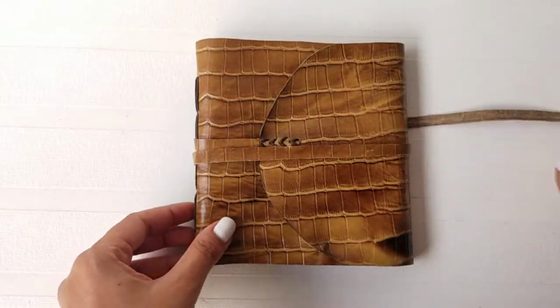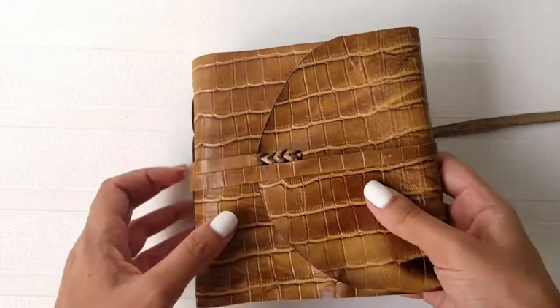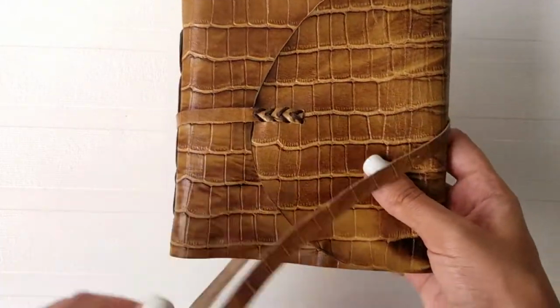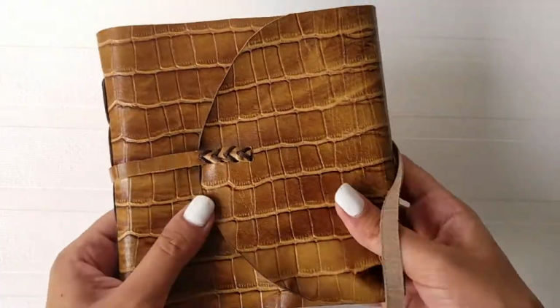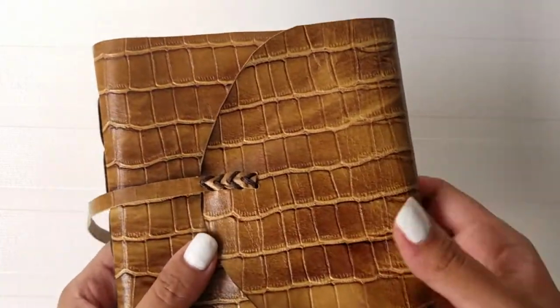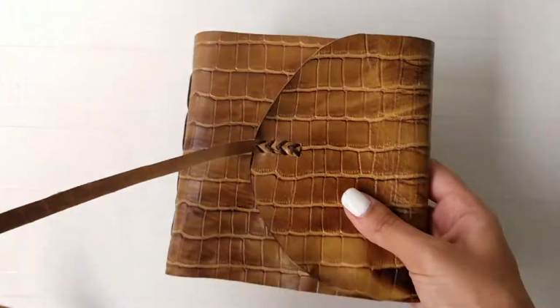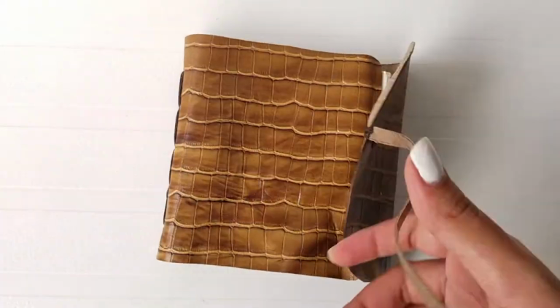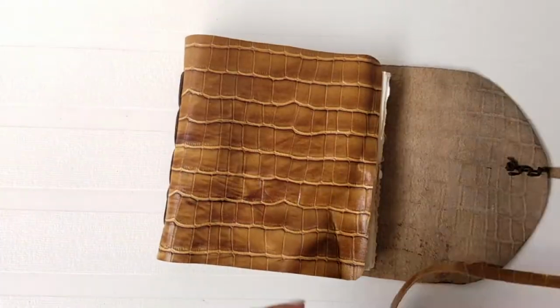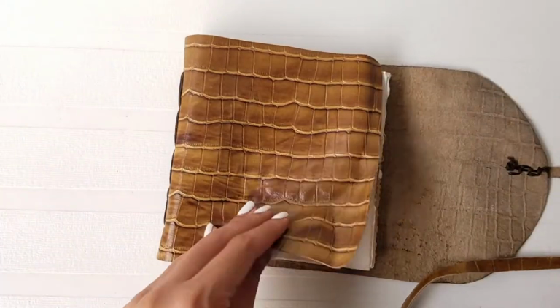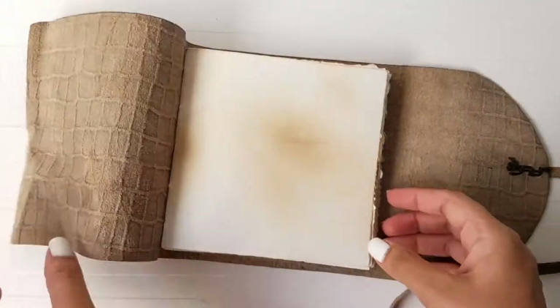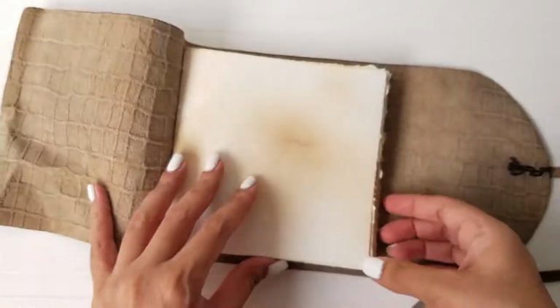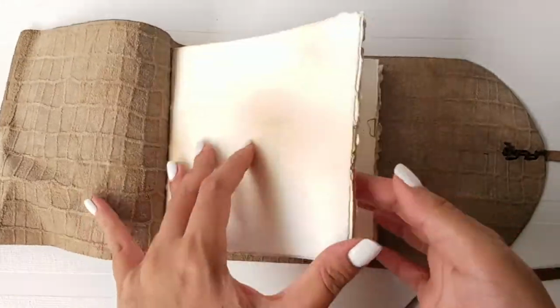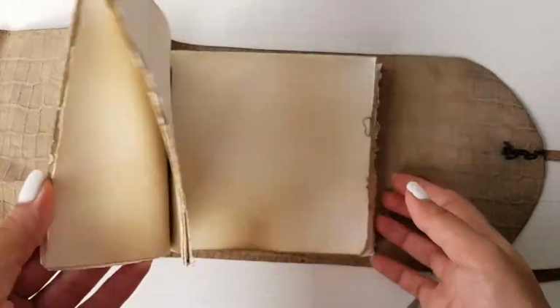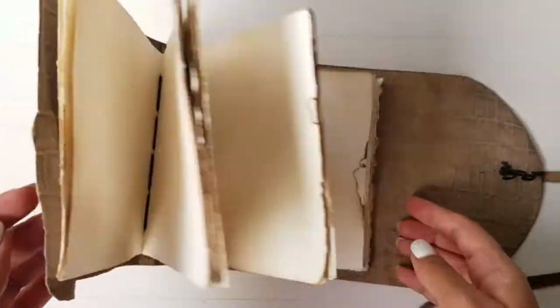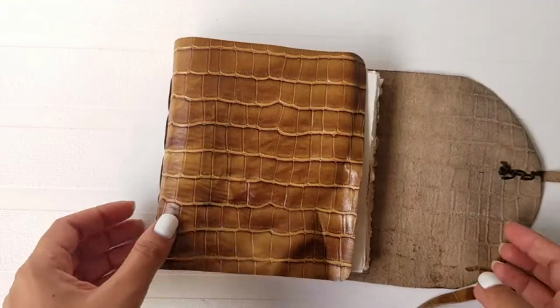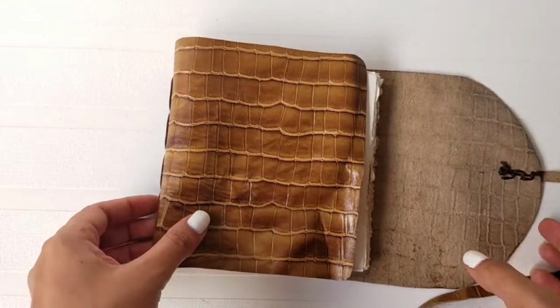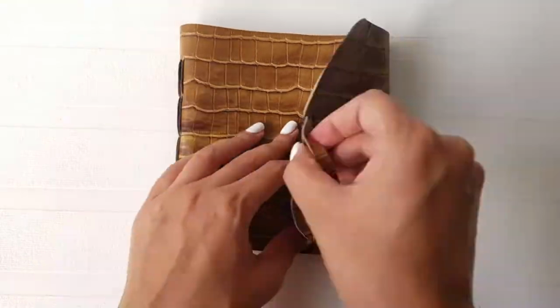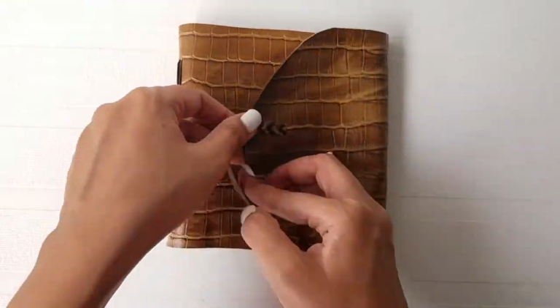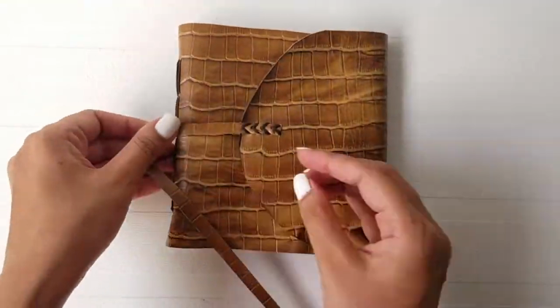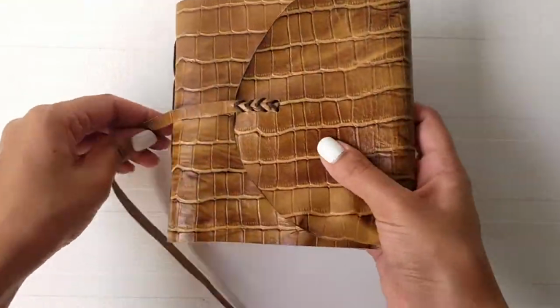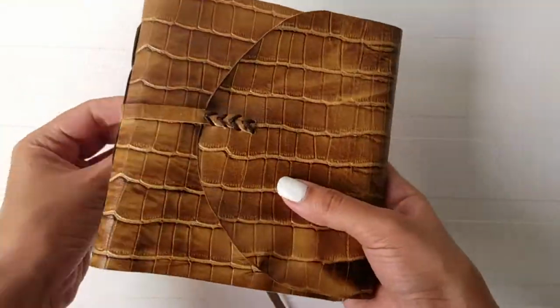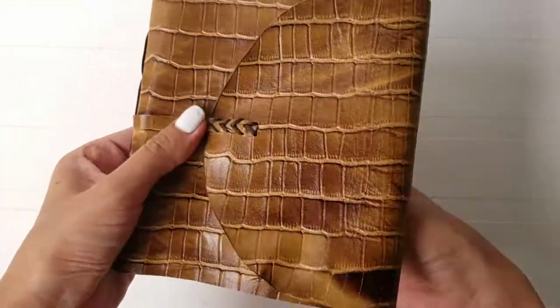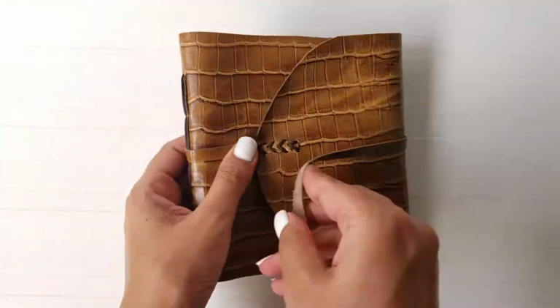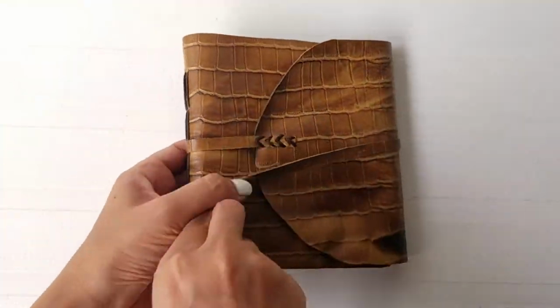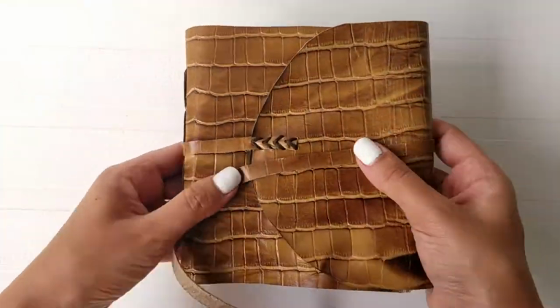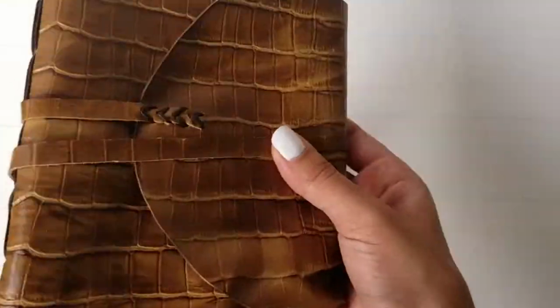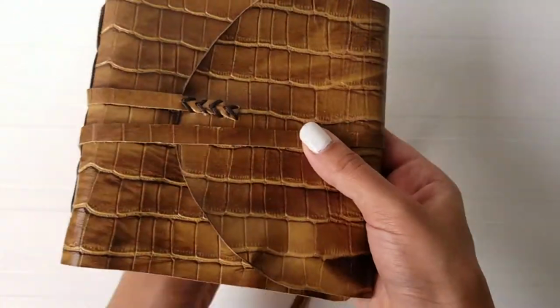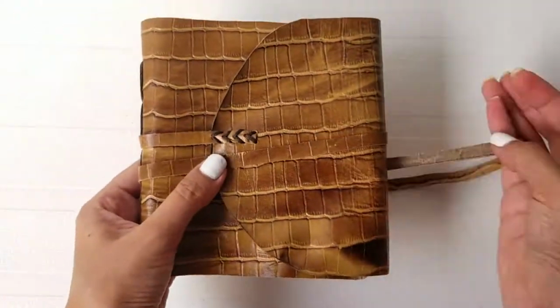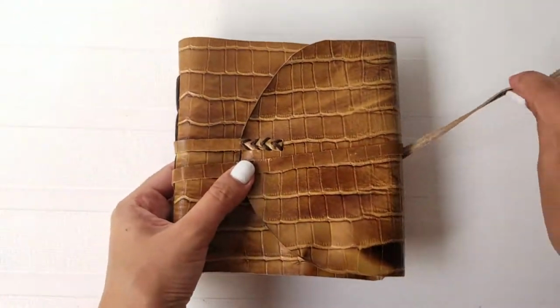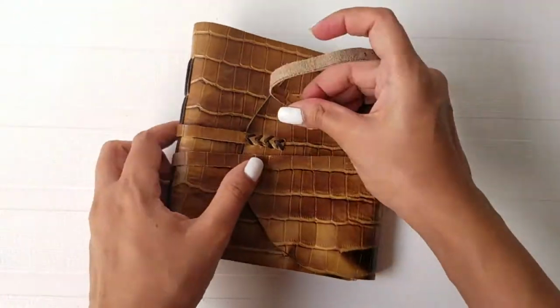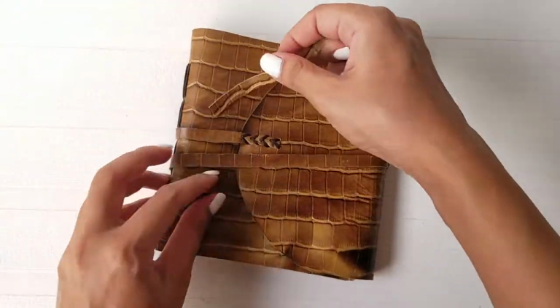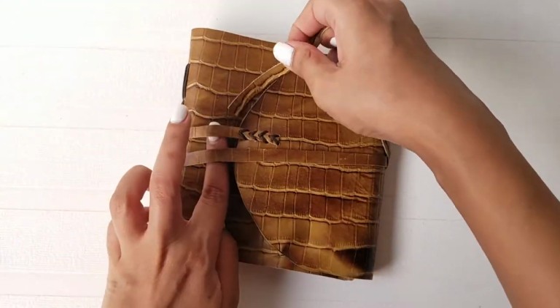Hi guys! Welcome to my channel! Today you will learn how to make this vintage leather journal right from the comforts of your home. Let's get started!